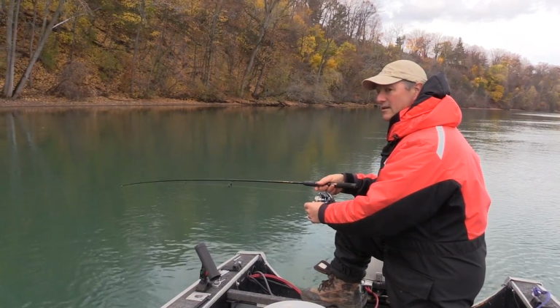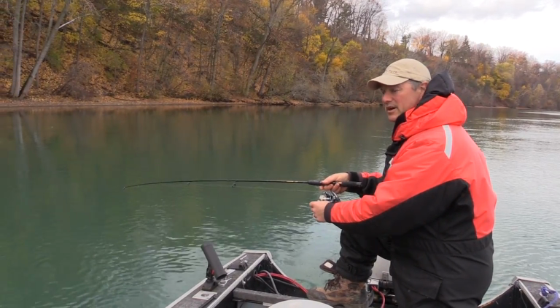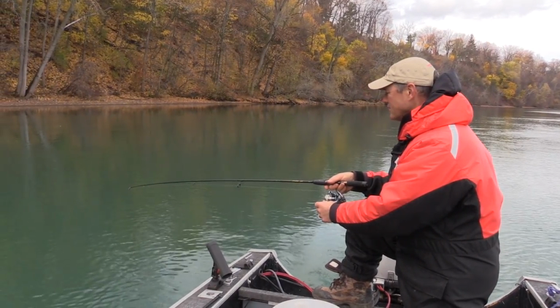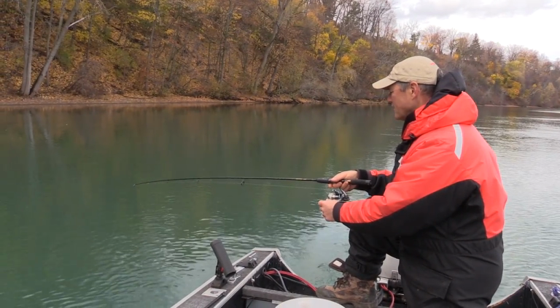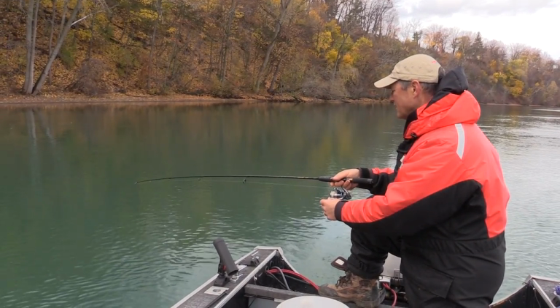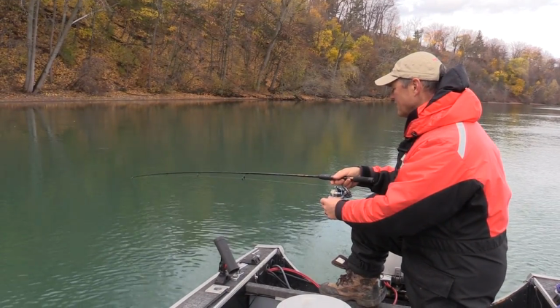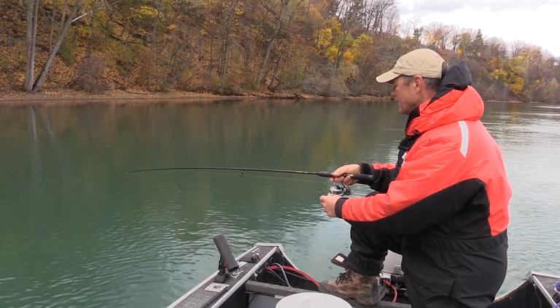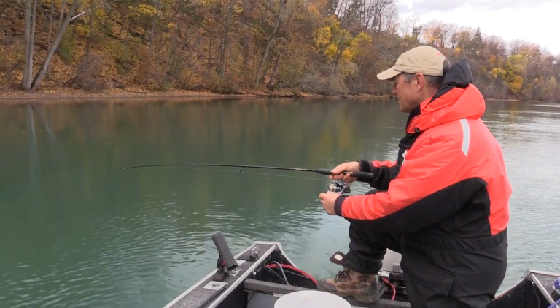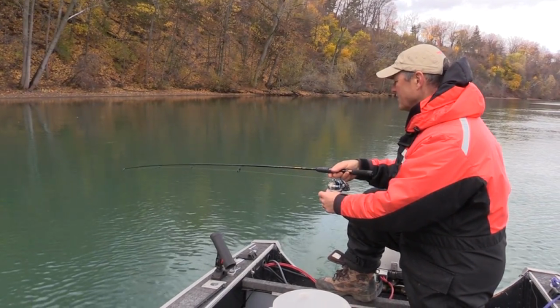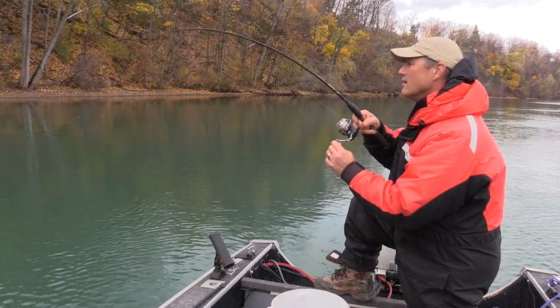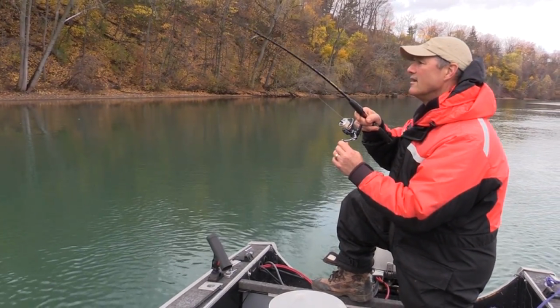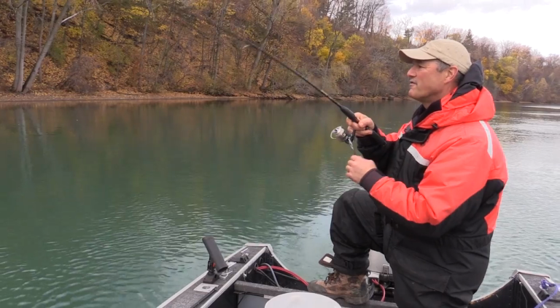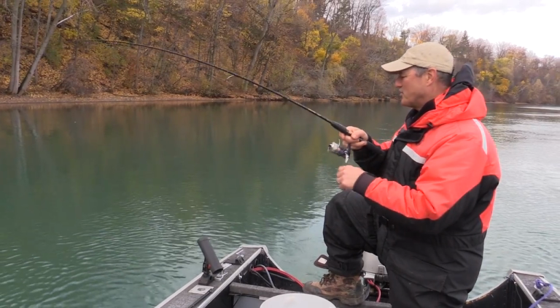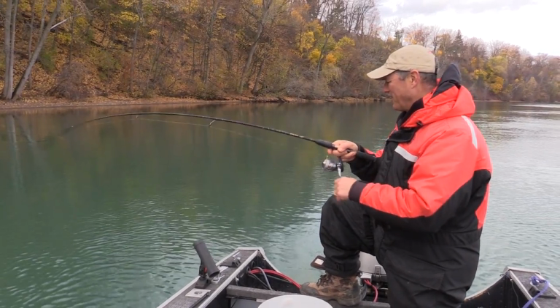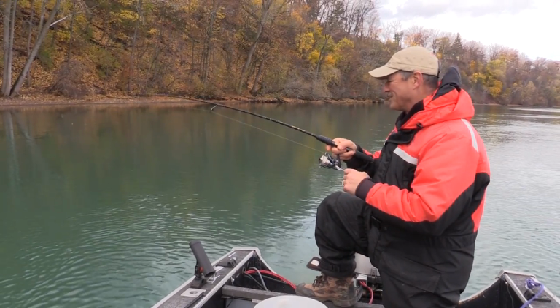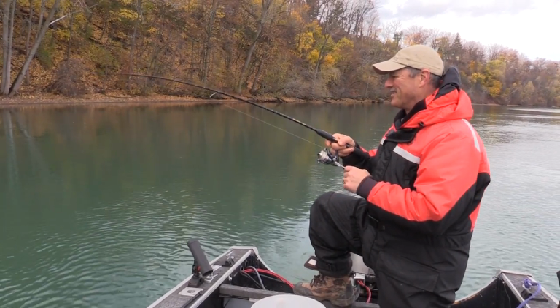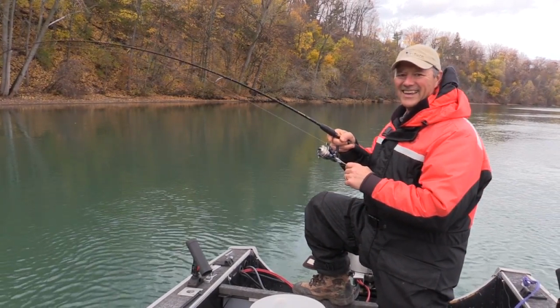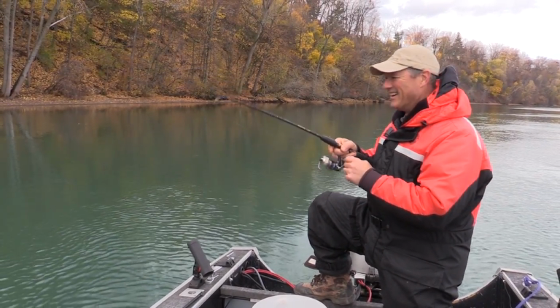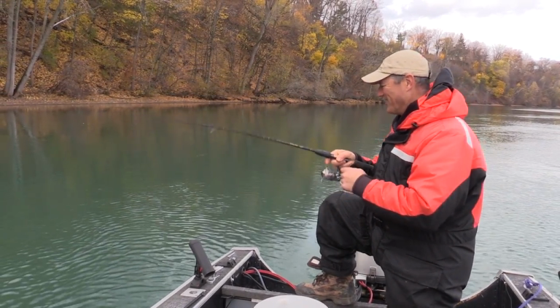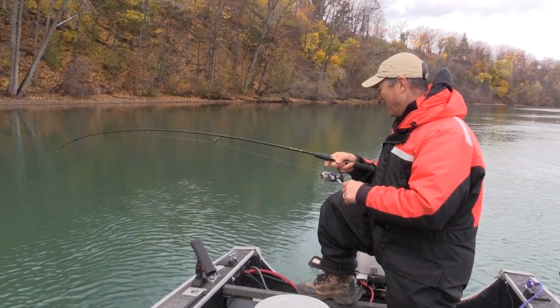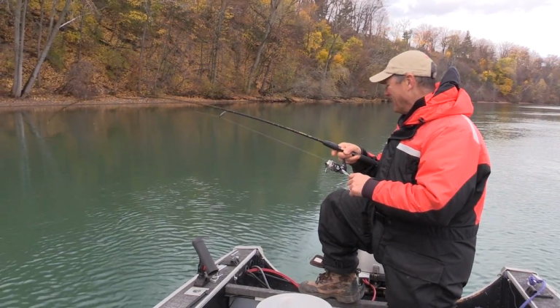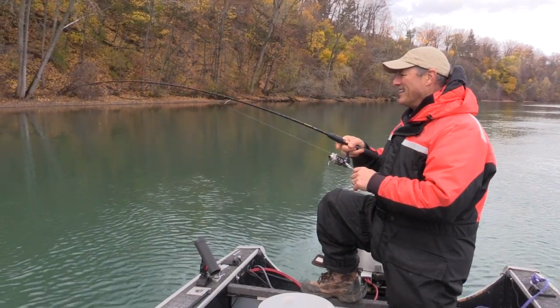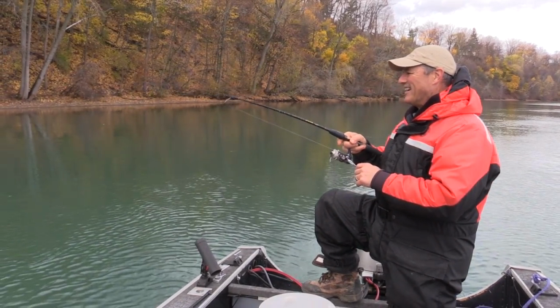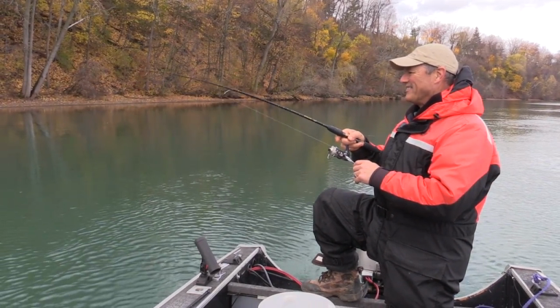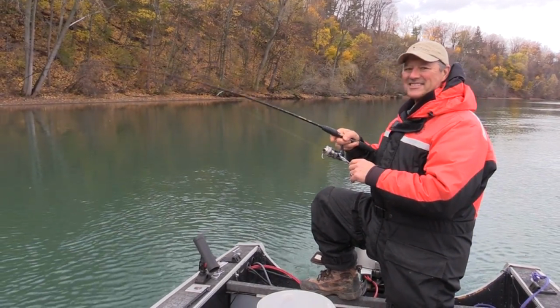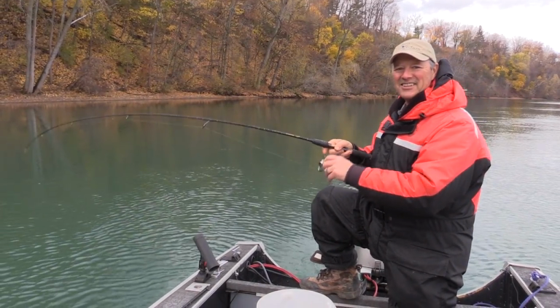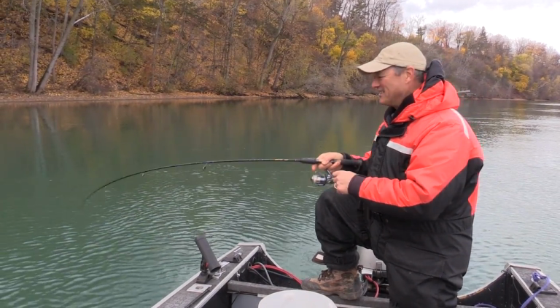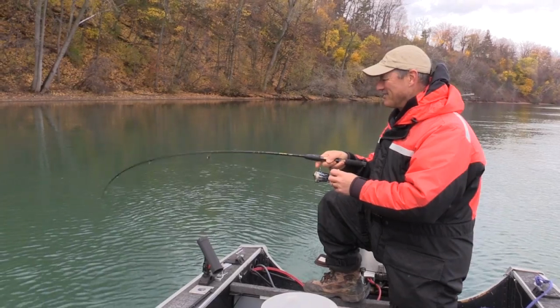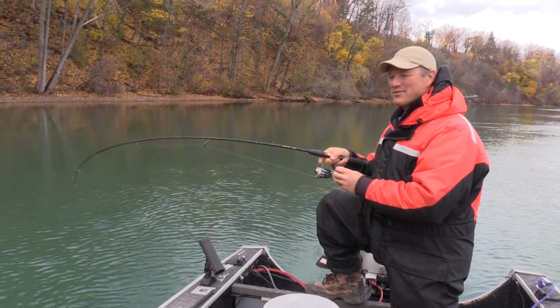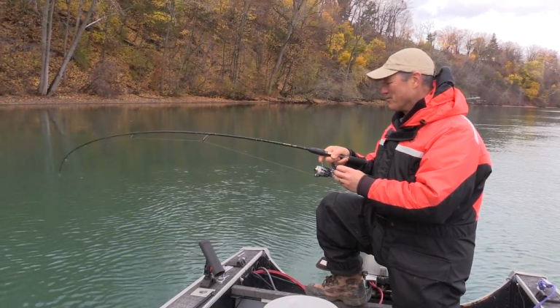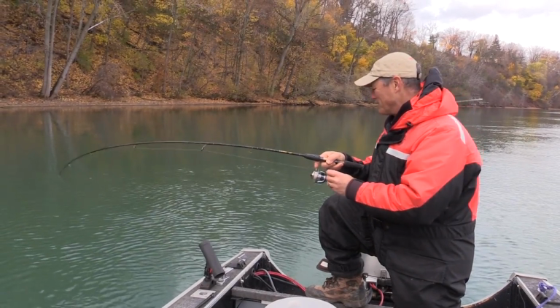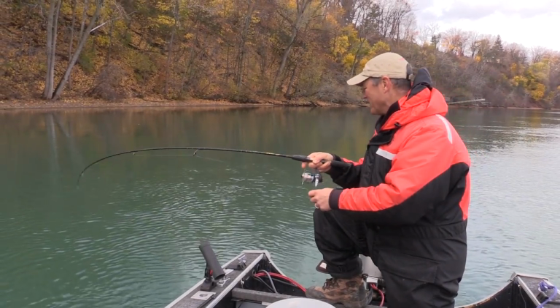There's a bite — there's a fish! That's a good hit. I've got my light crappie rod I'm running today.